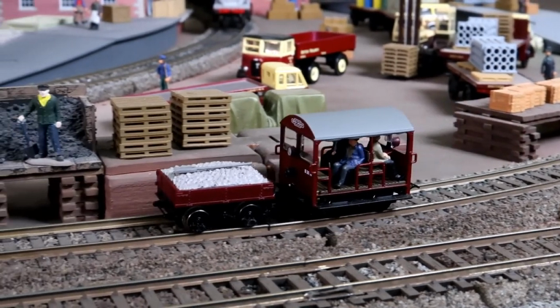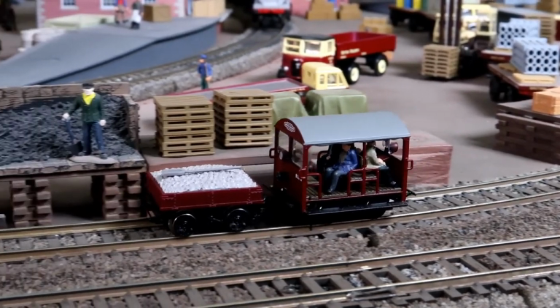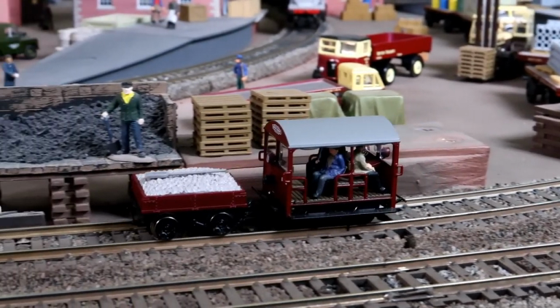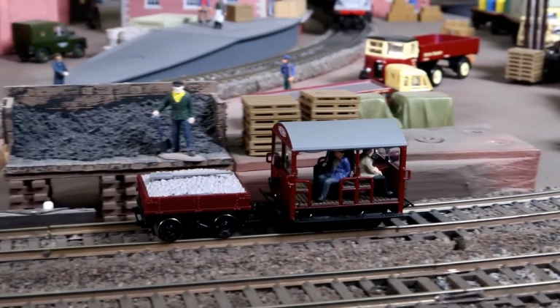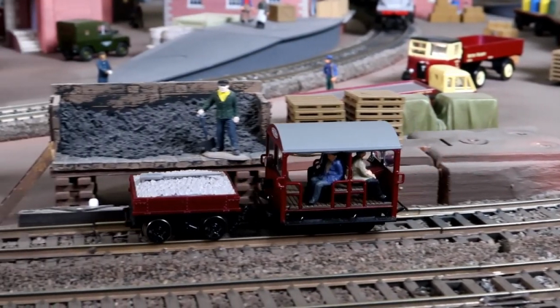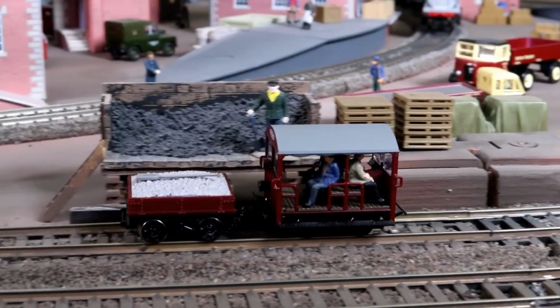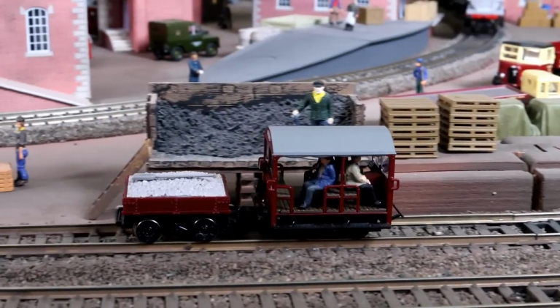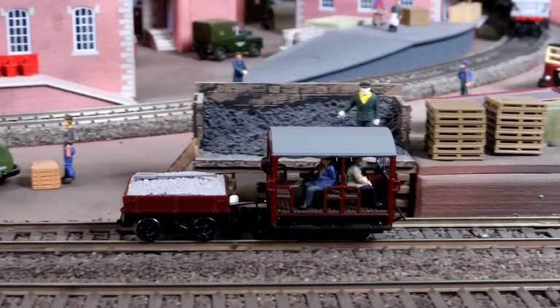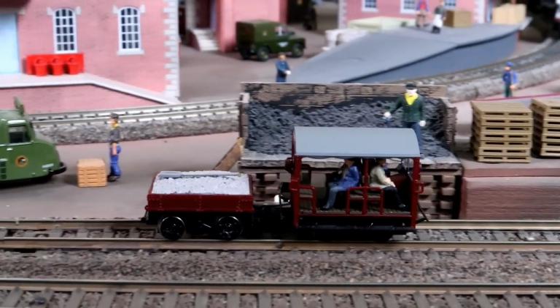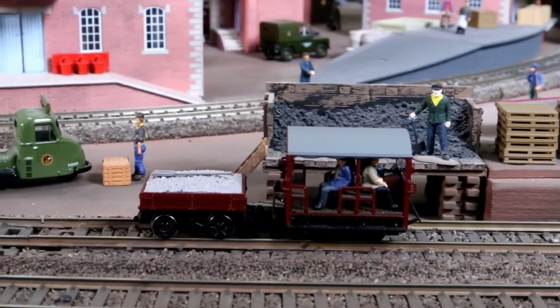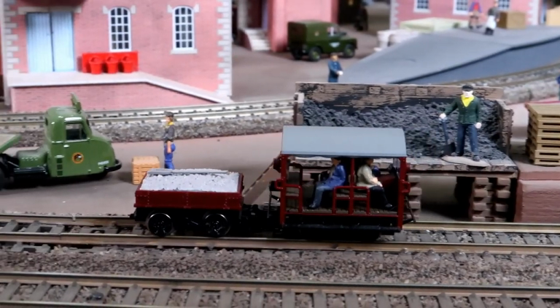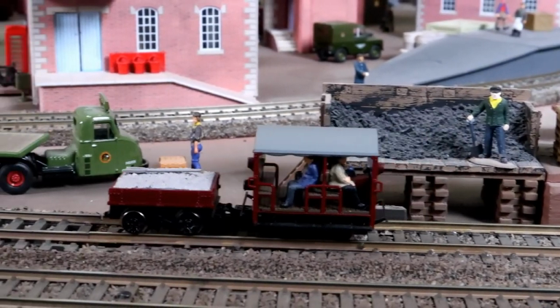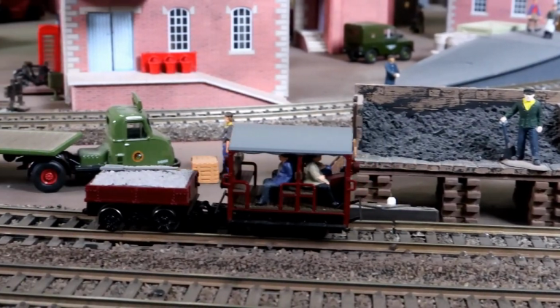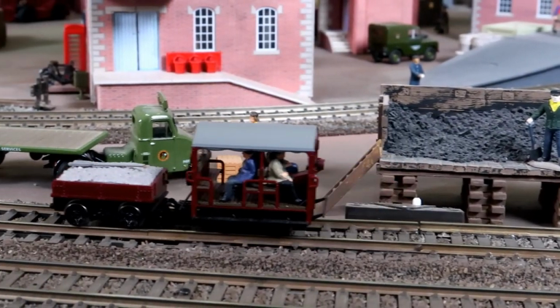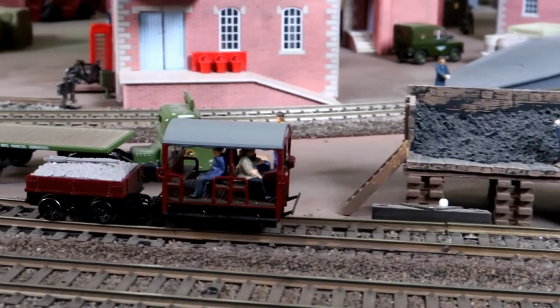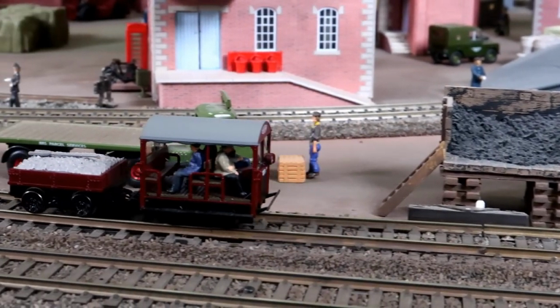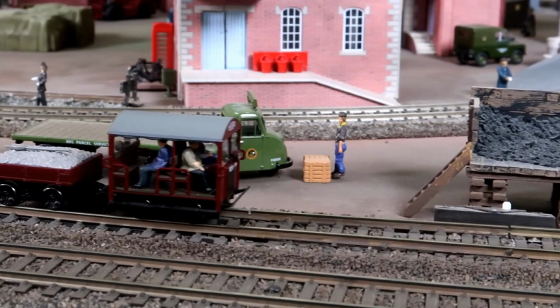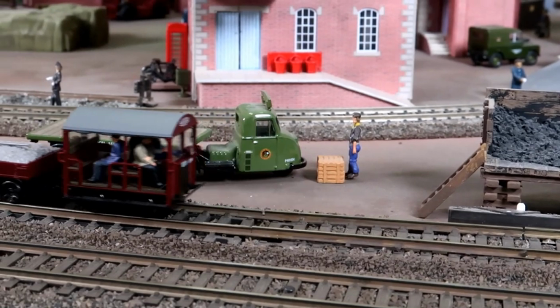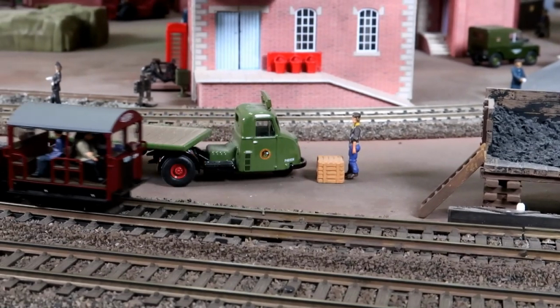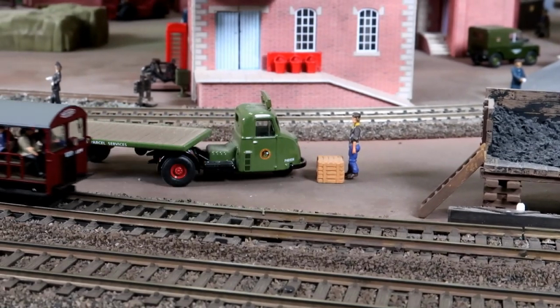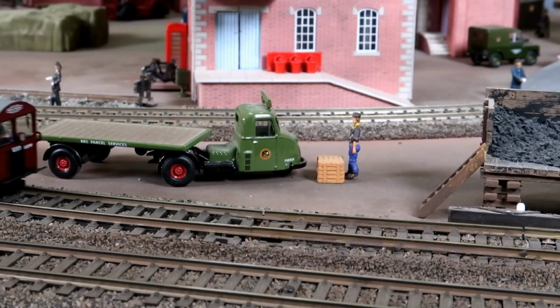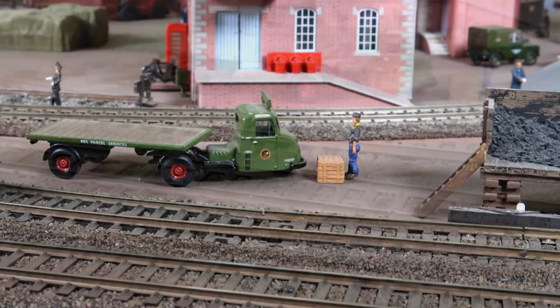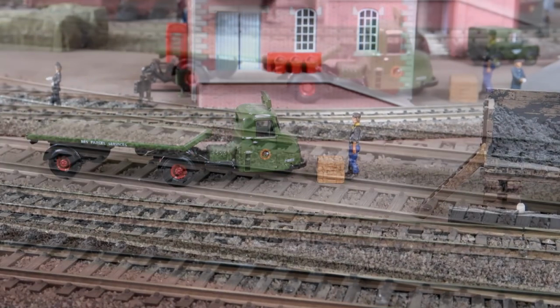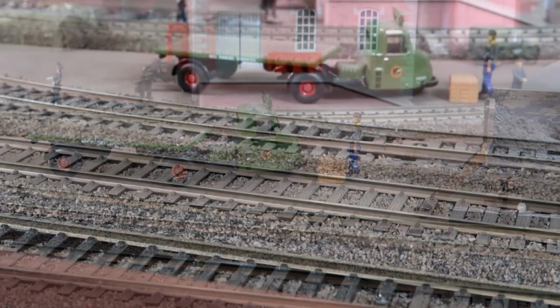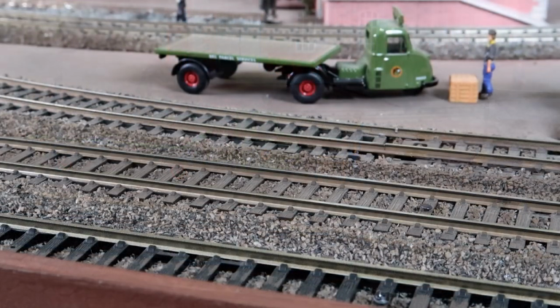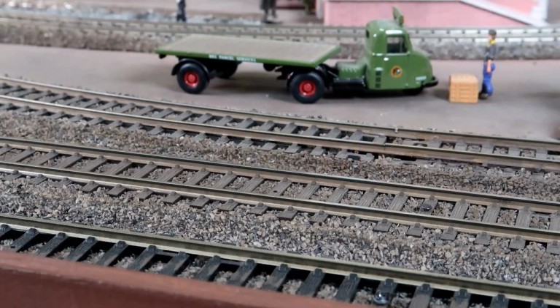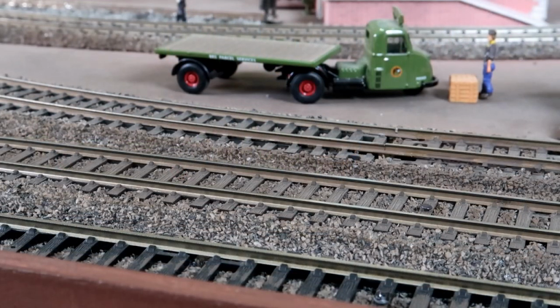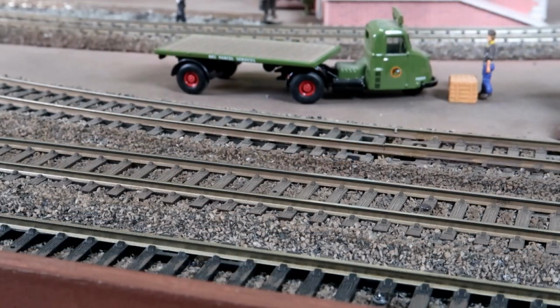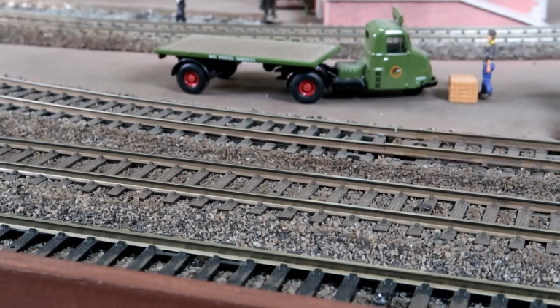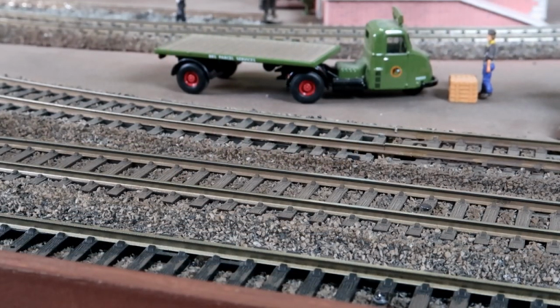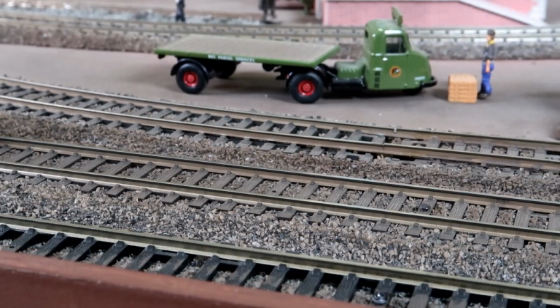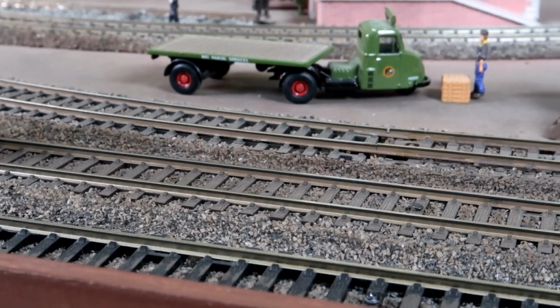Their Wickham trolley is running really well today. After reversing behind the points, we see them heading off.